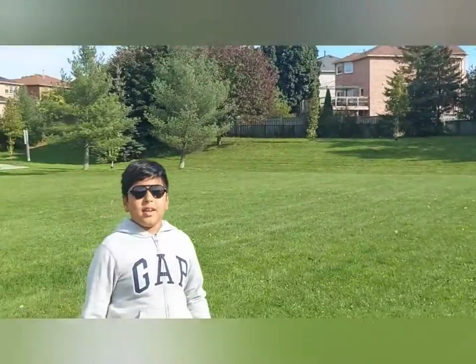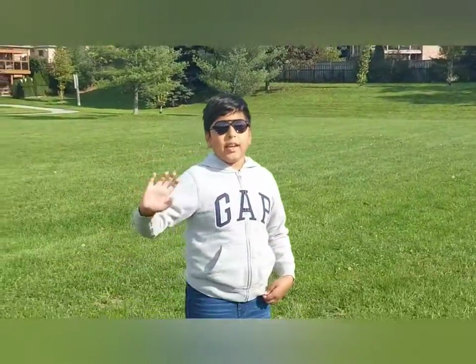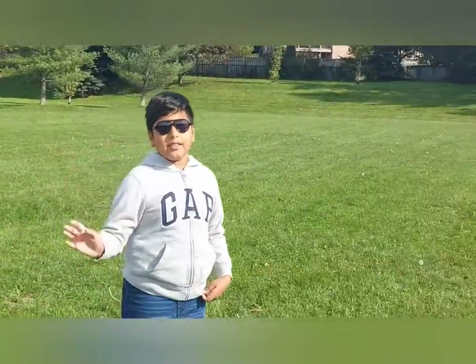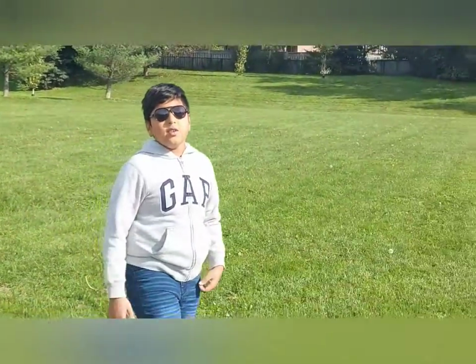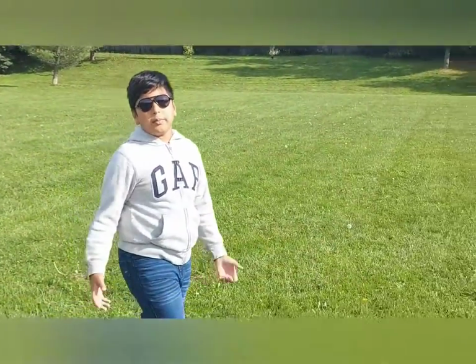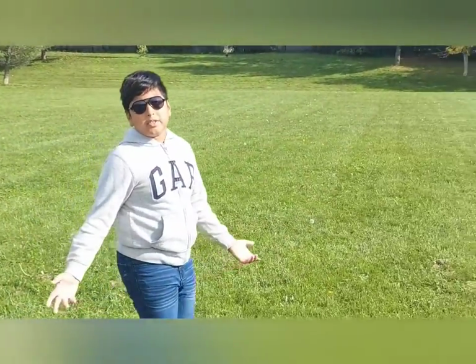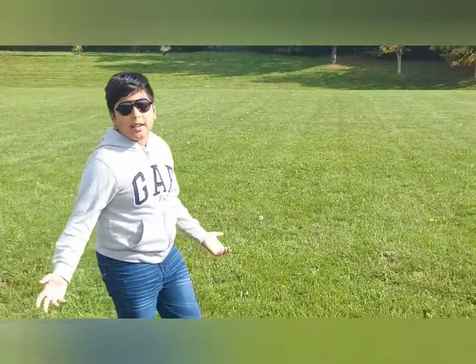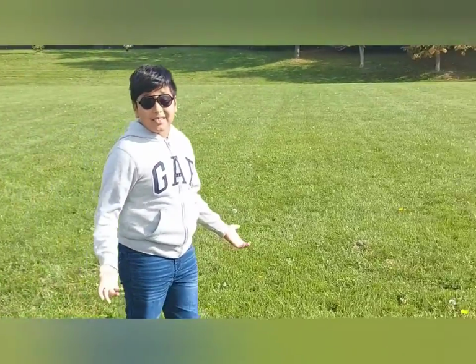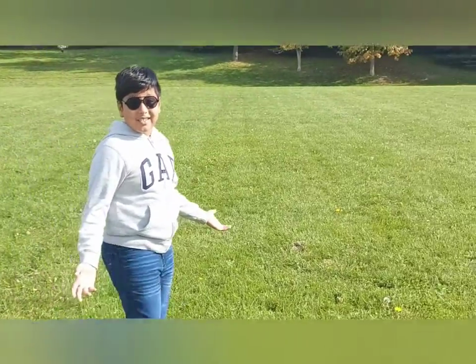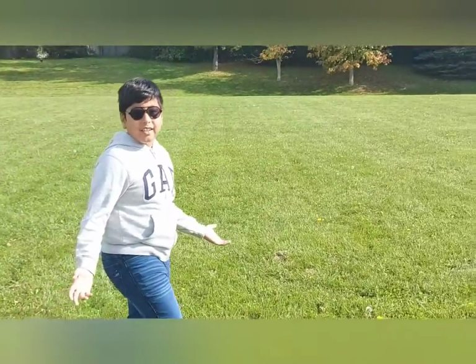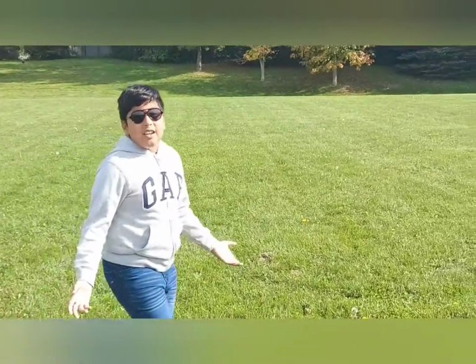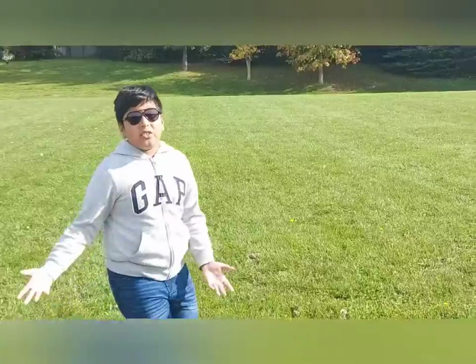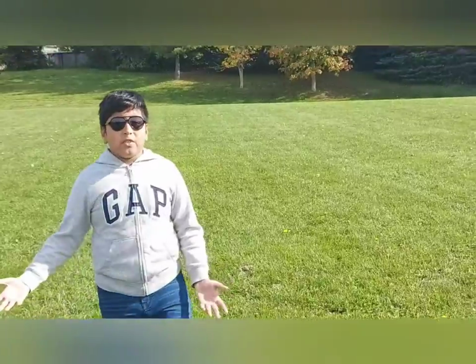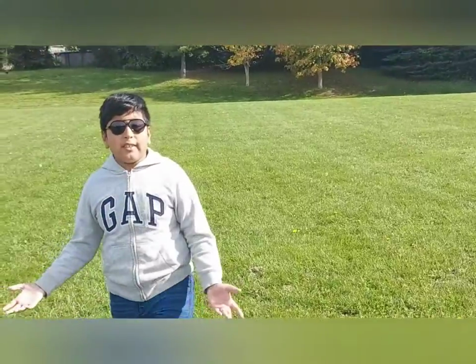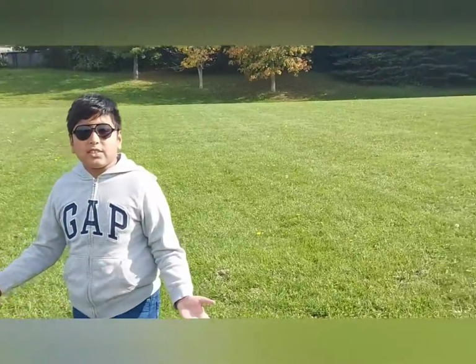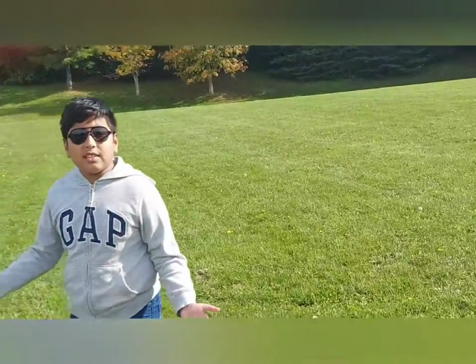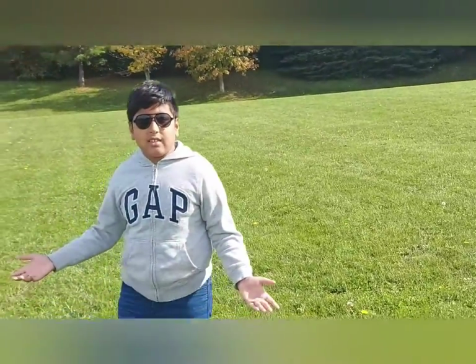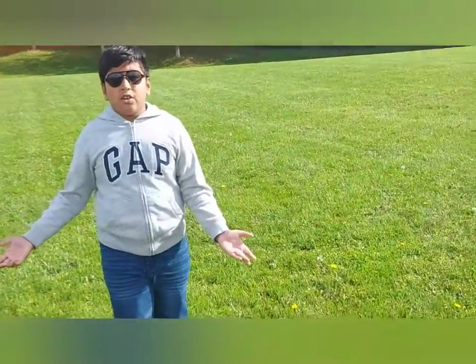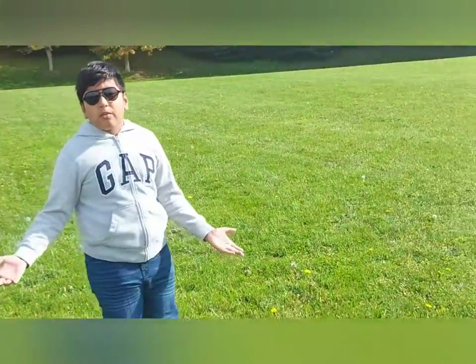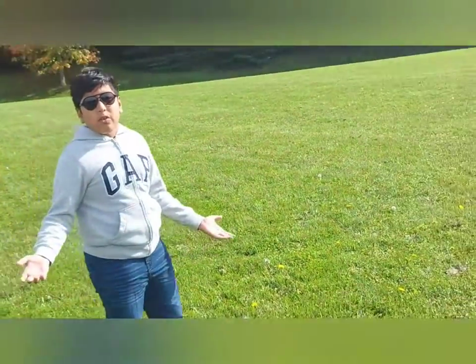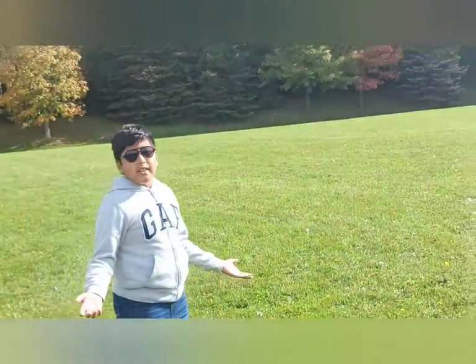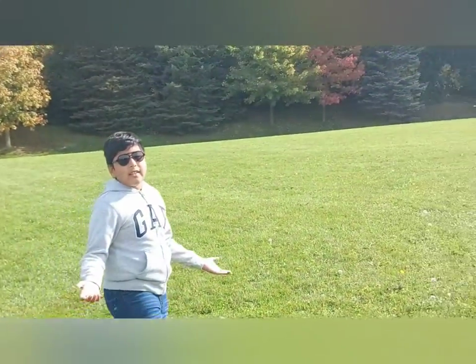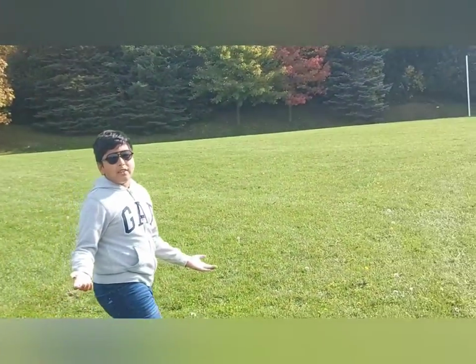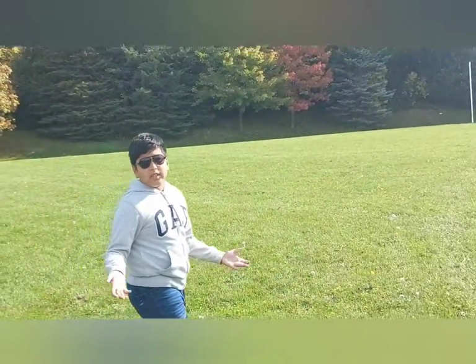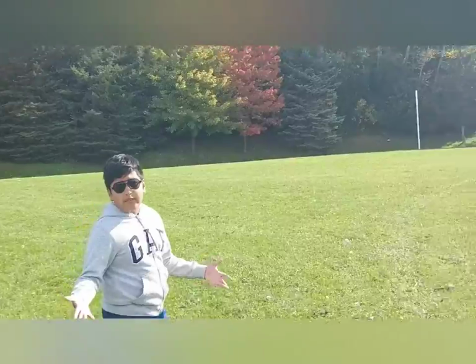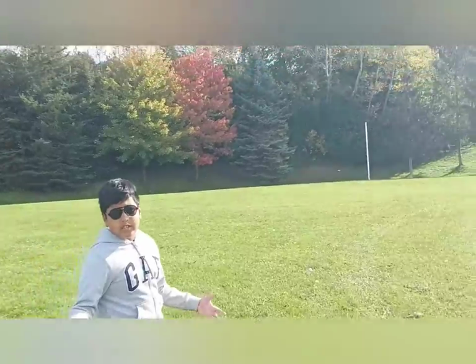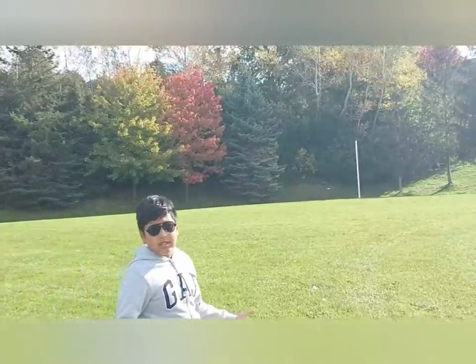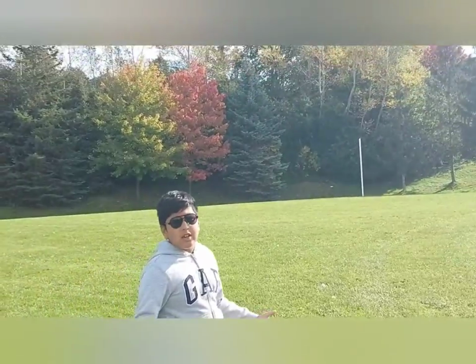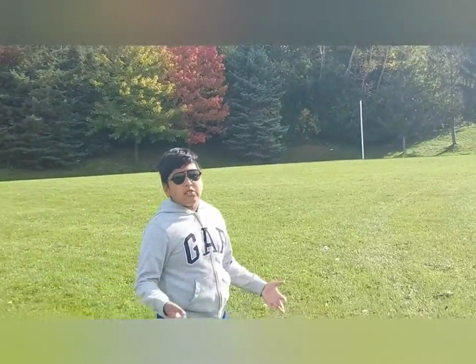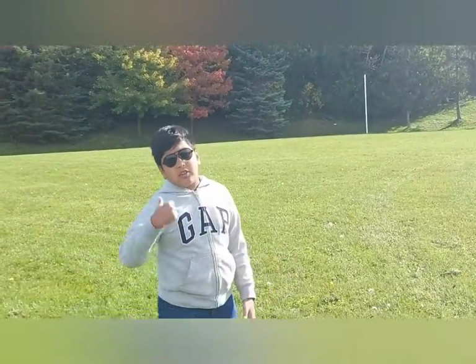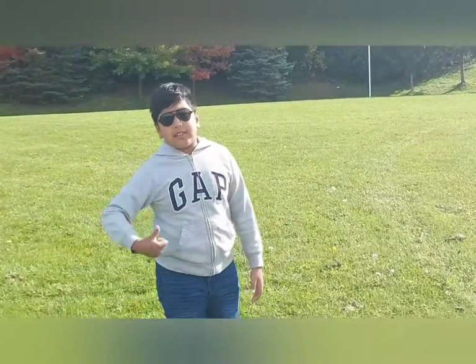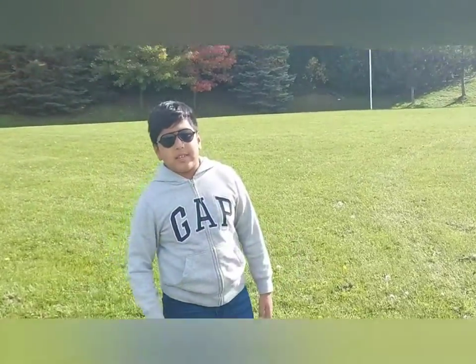Hi guys, welcome back to my channel. I'm Master the Kid. It's autumn so the leaves are changing color. I was wondering if I could do a craft with them, so let's go collect some leaves.